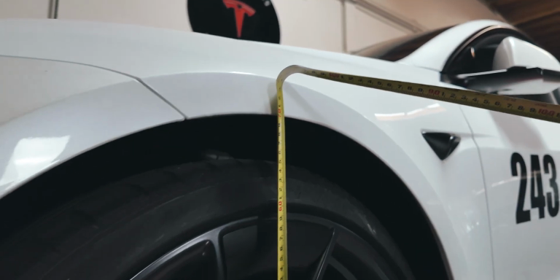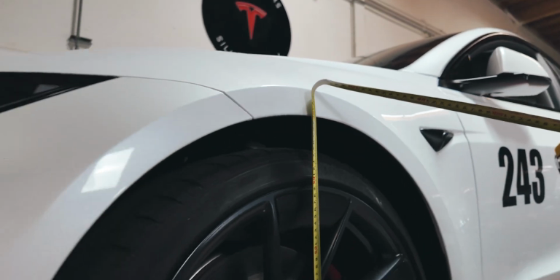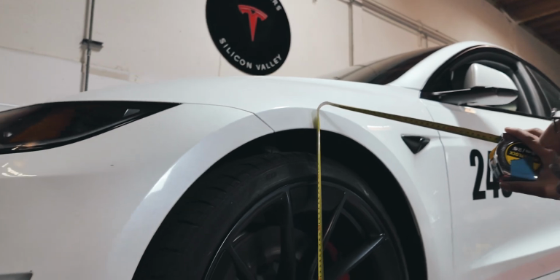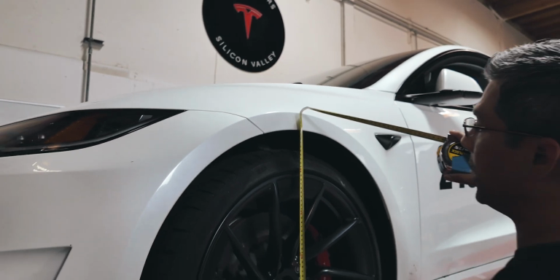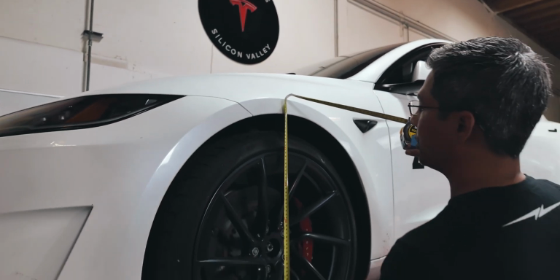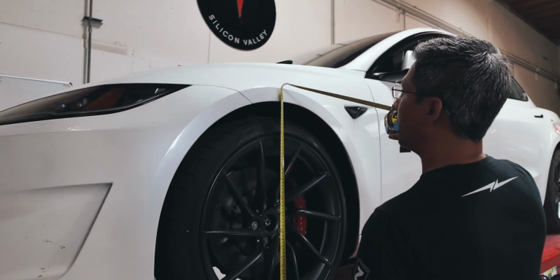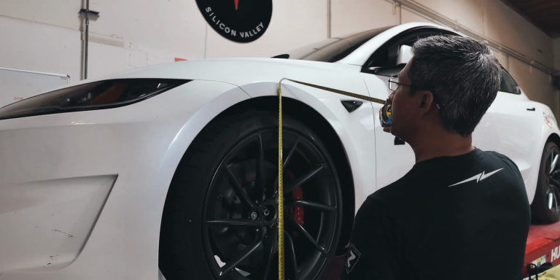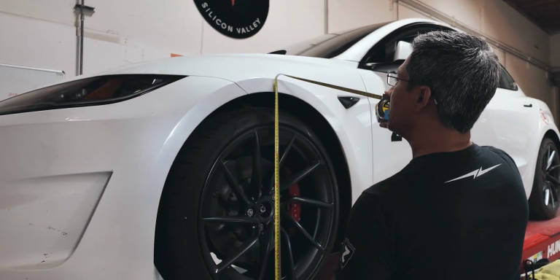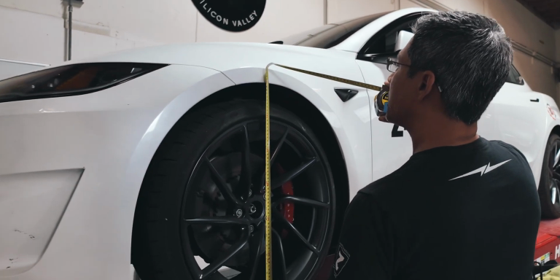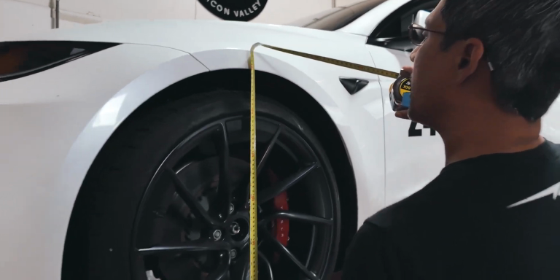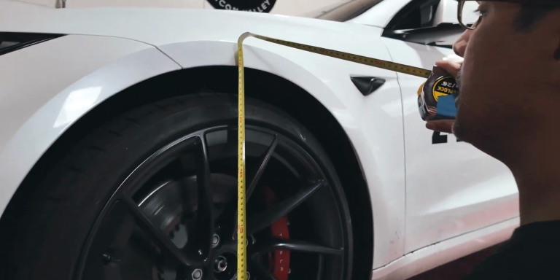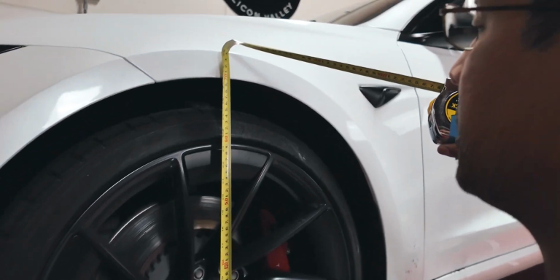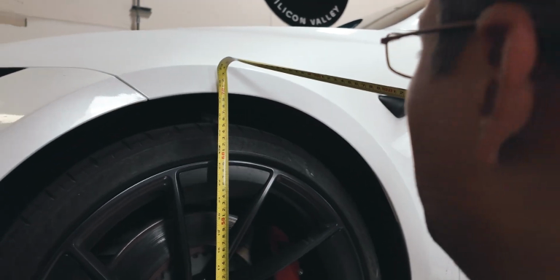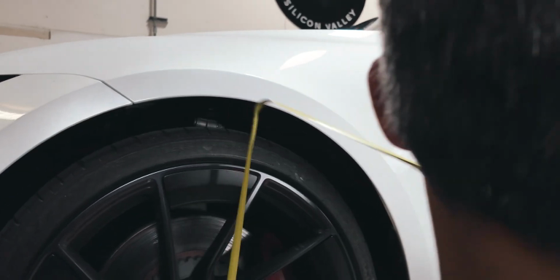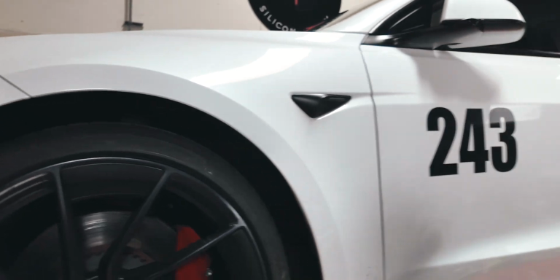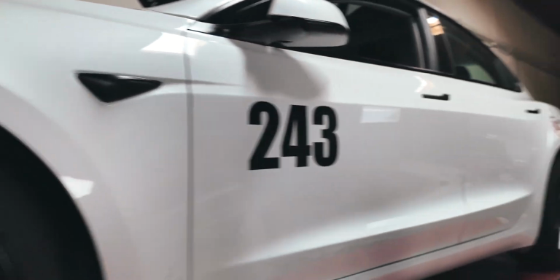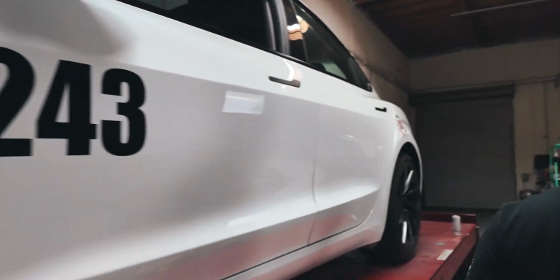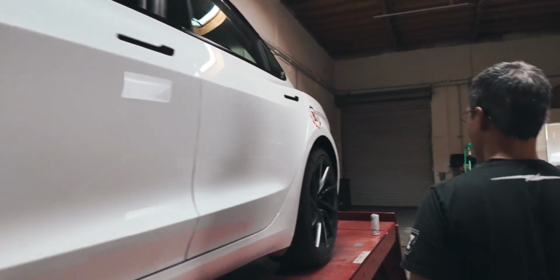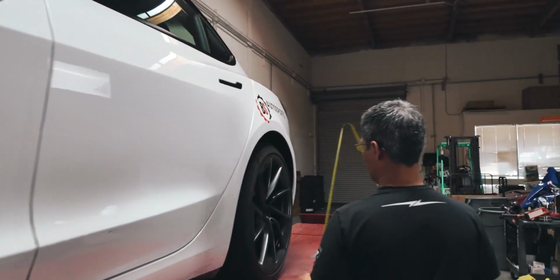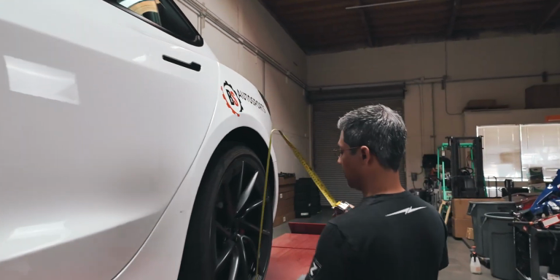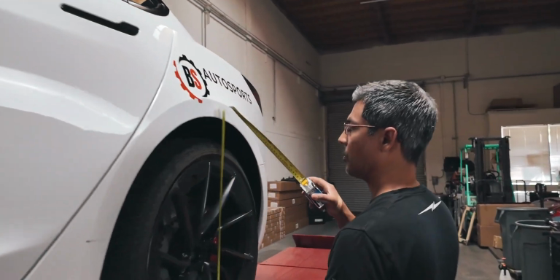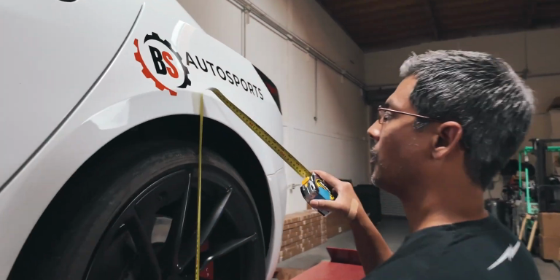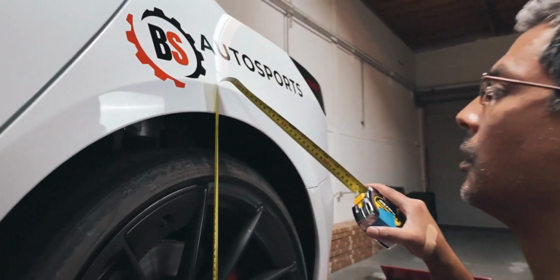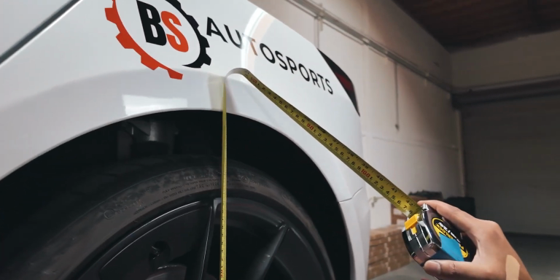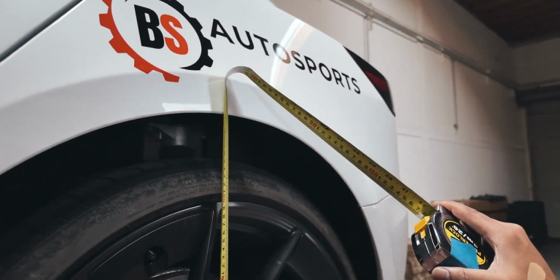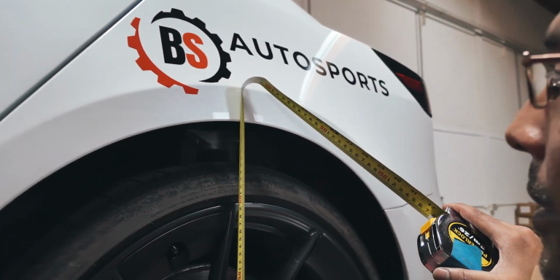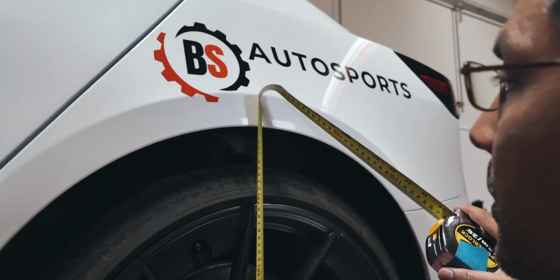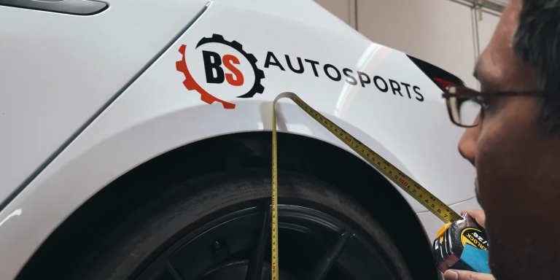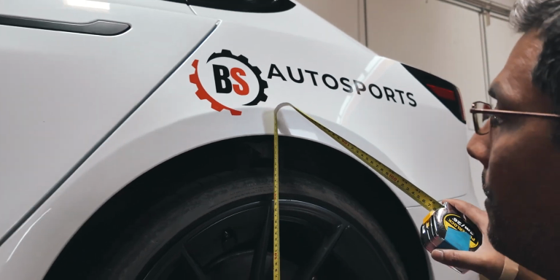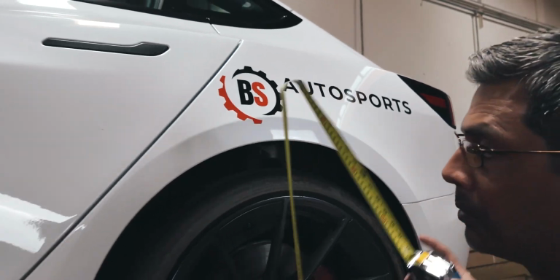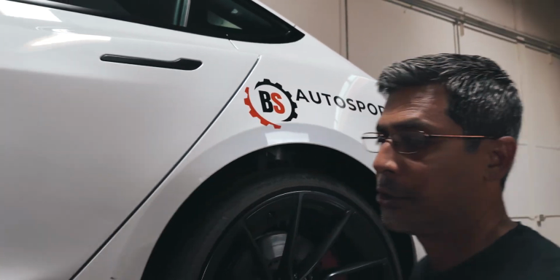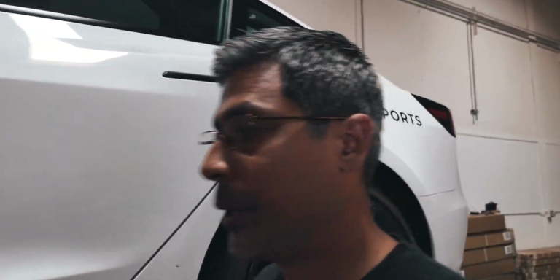We've got 698mm on the front driver side and 710mm on the driver rear.